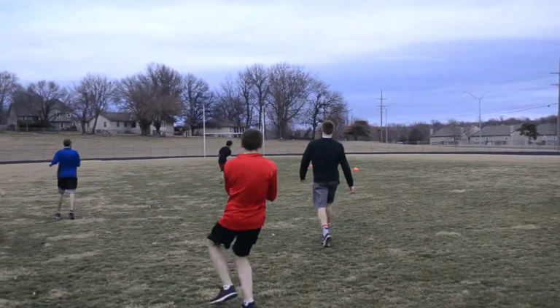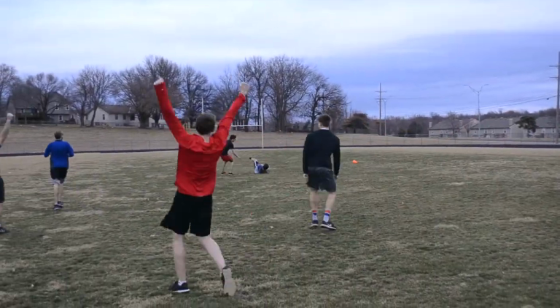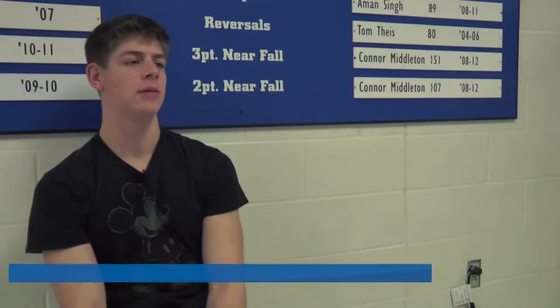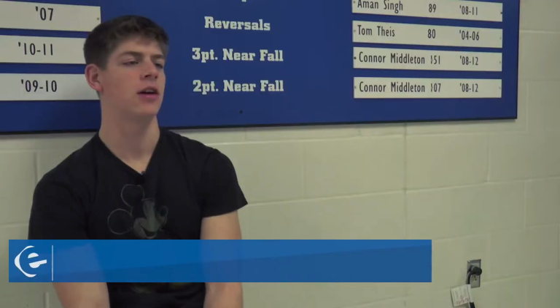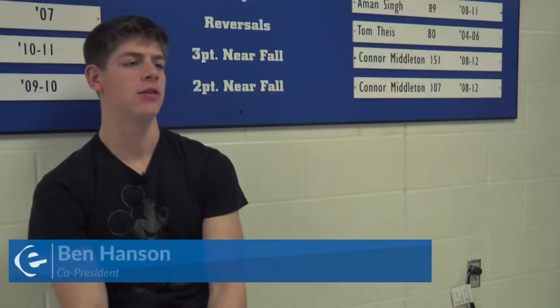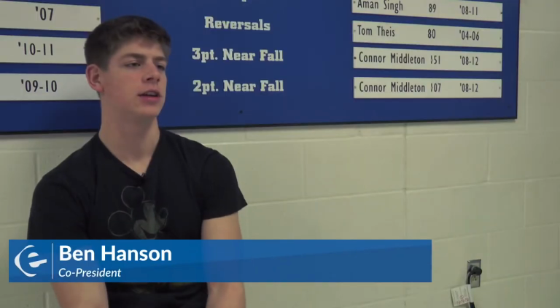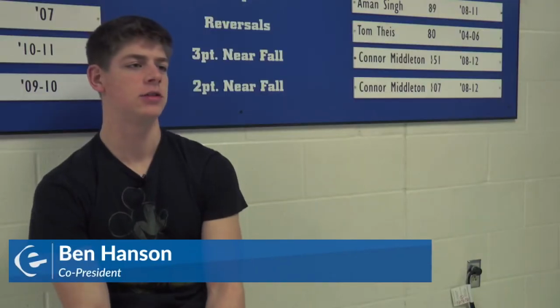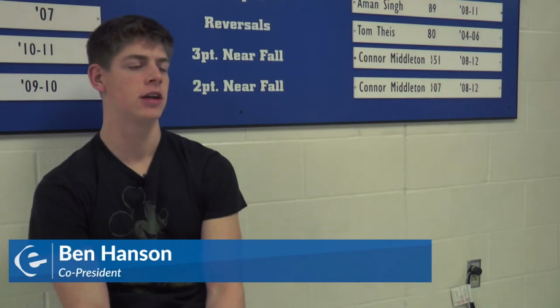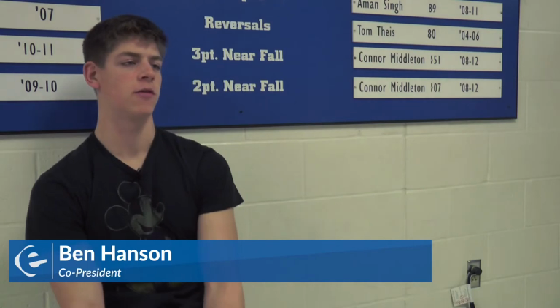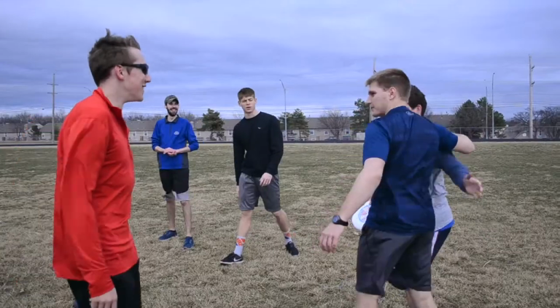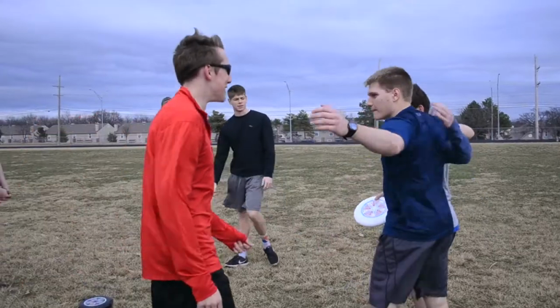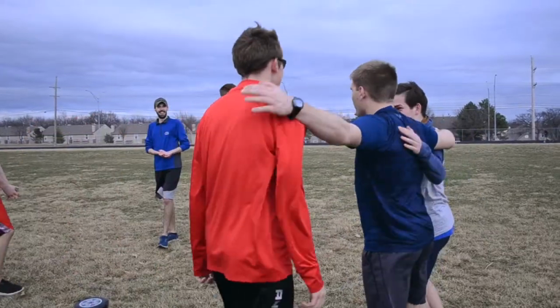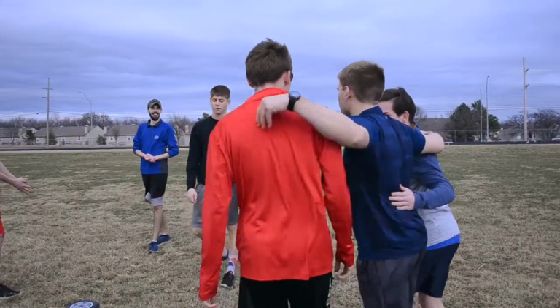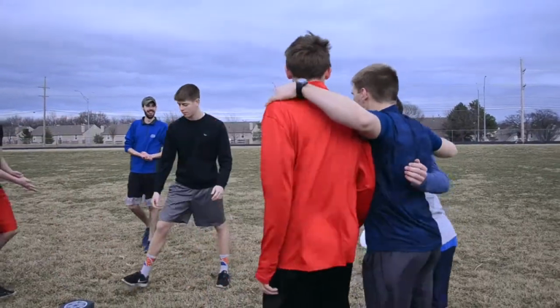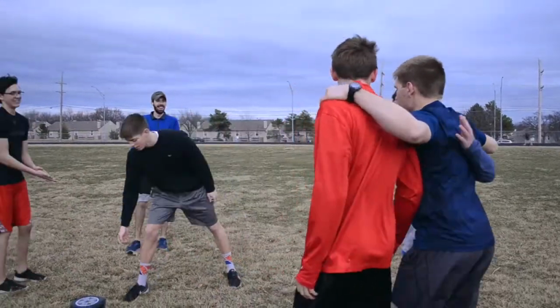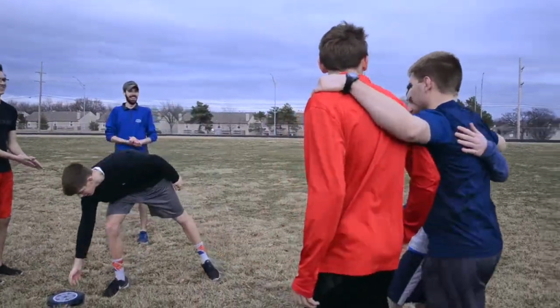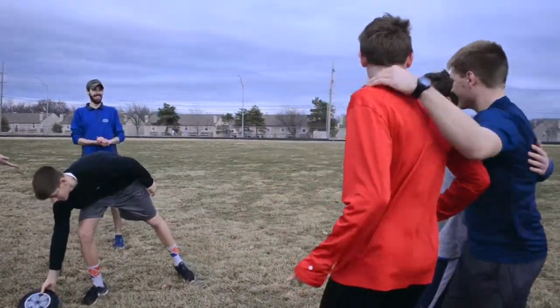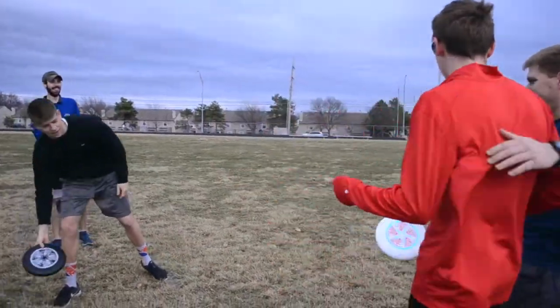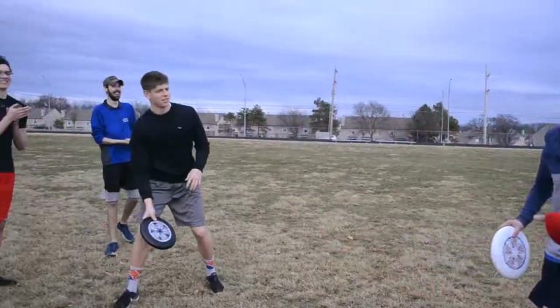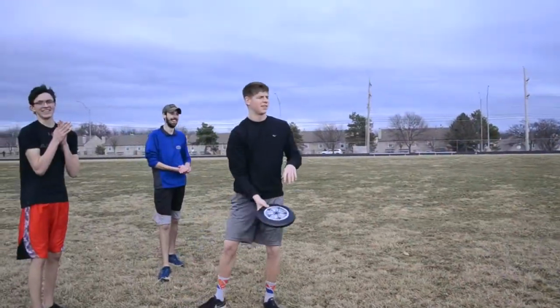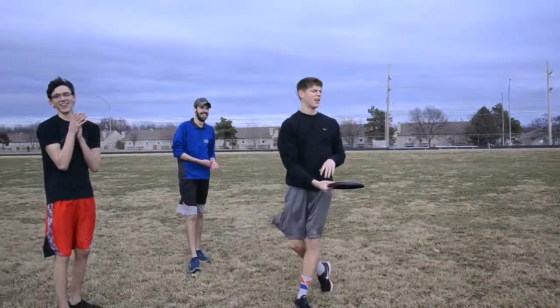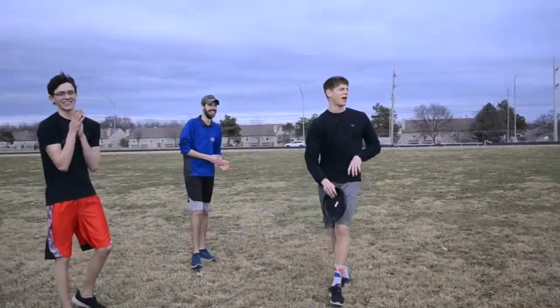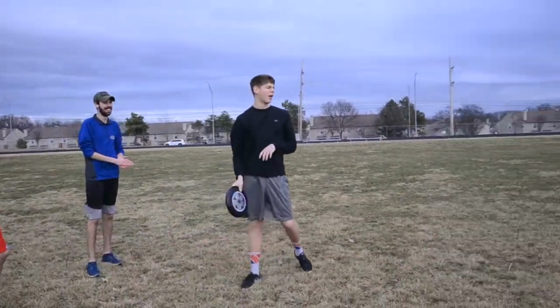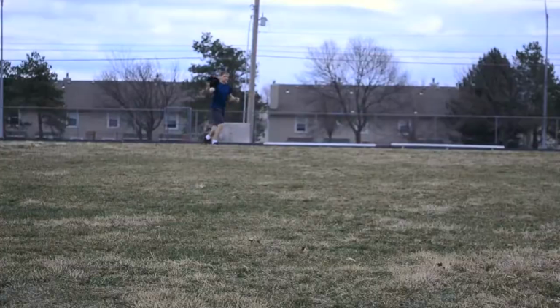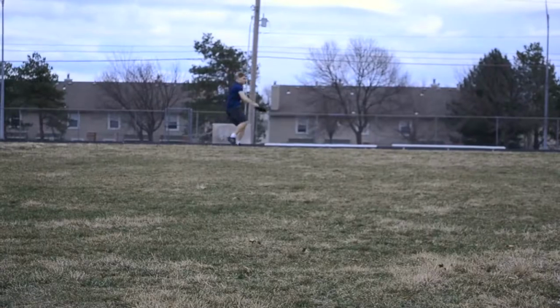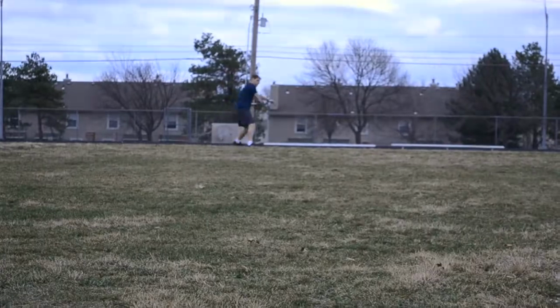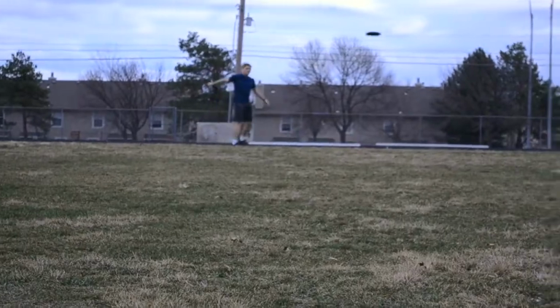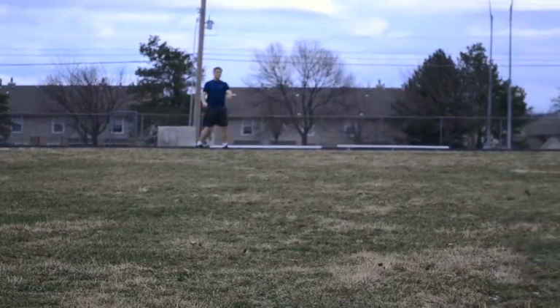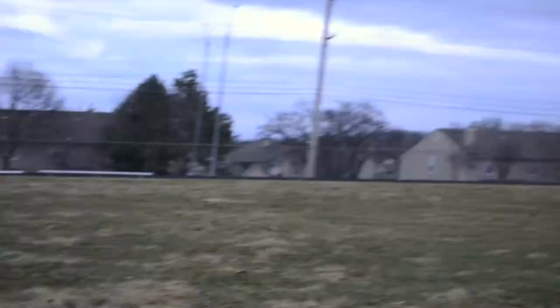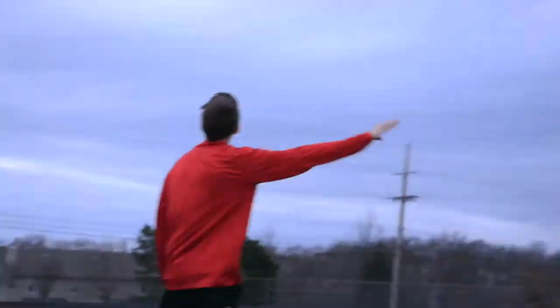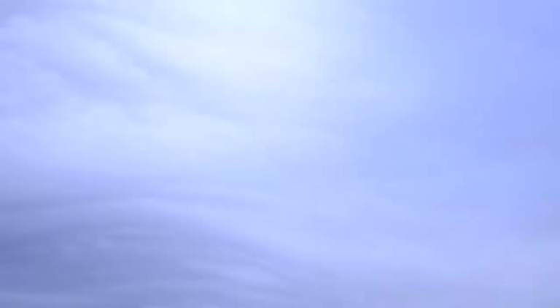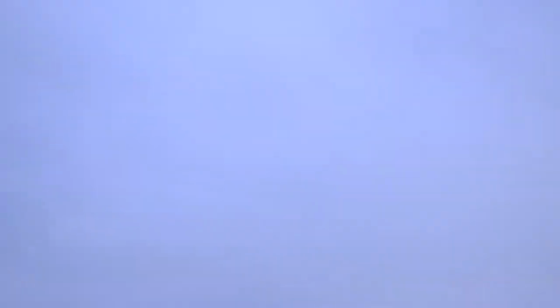To get a club started, you usually have to get a group of friends who are interested in the club and give a presentation to administration about what it's going to be about and give a general overview about it.